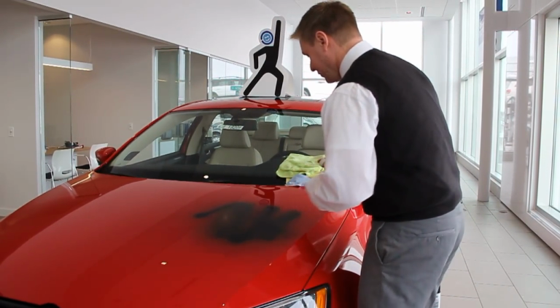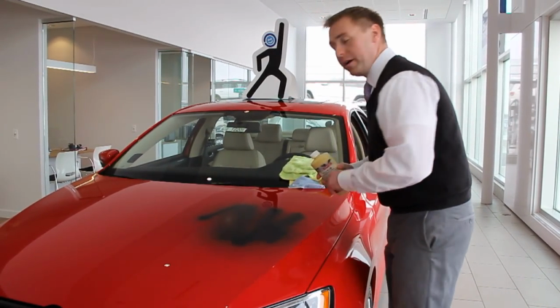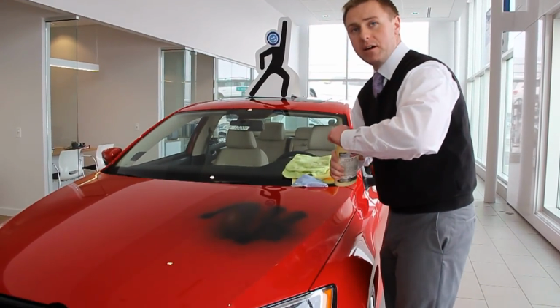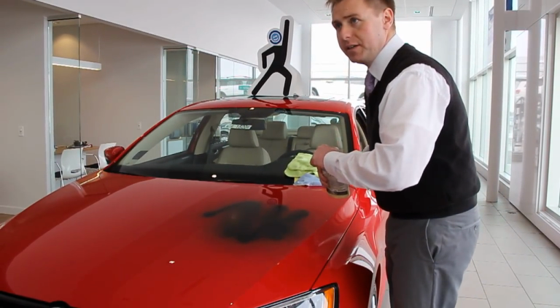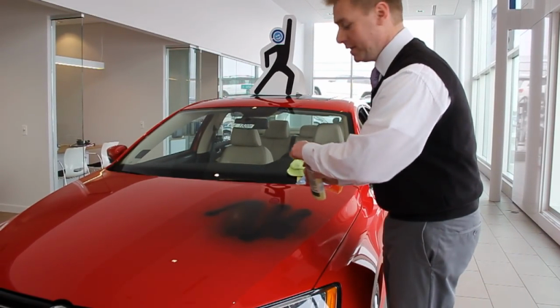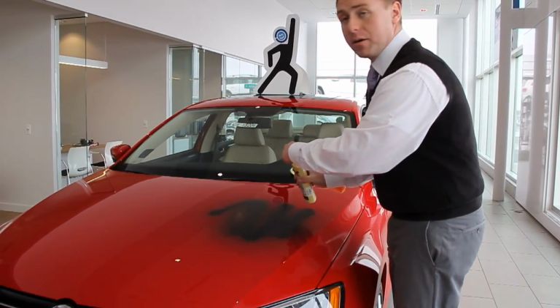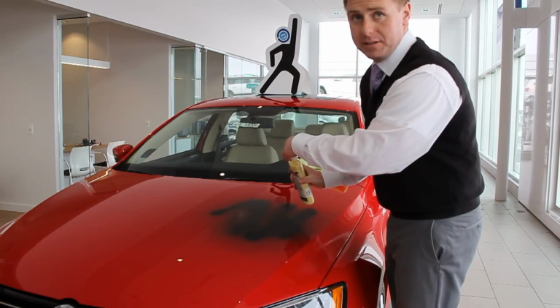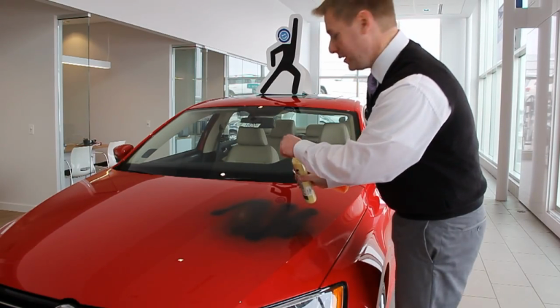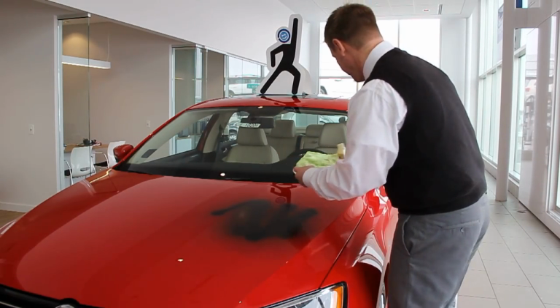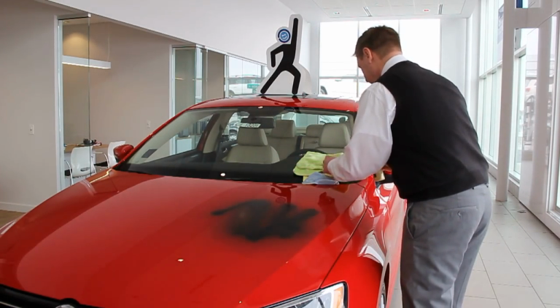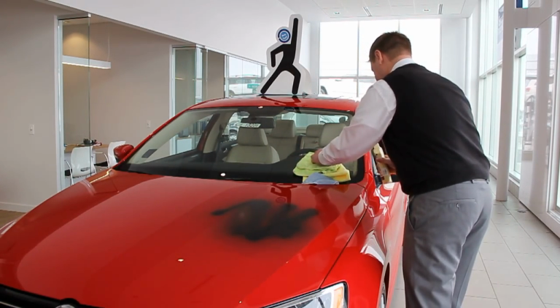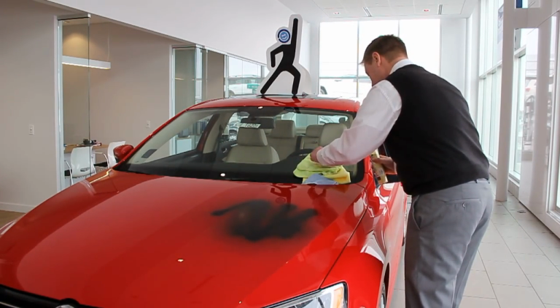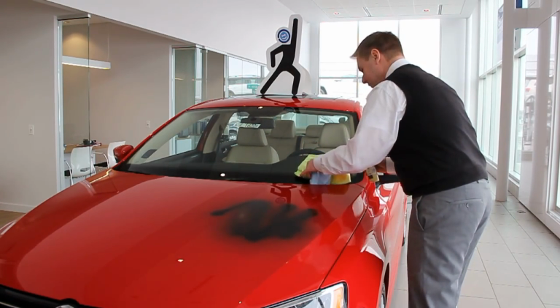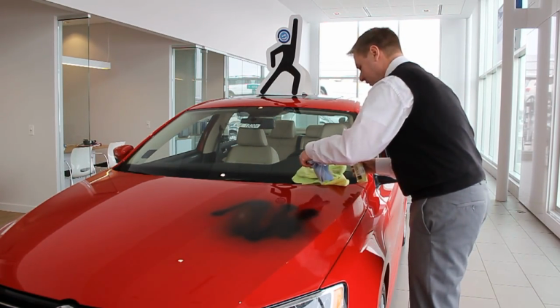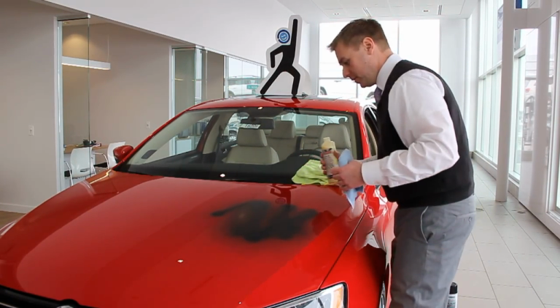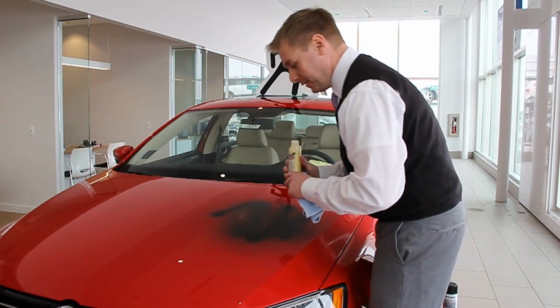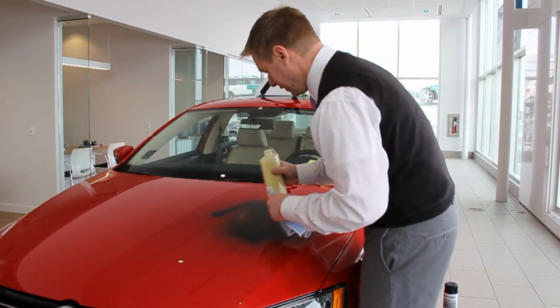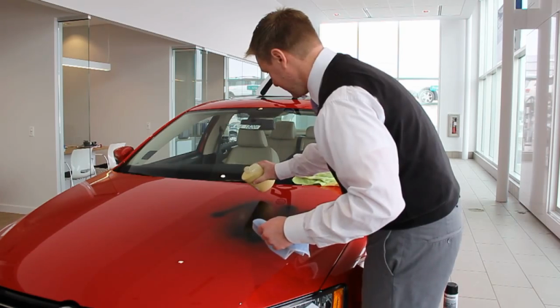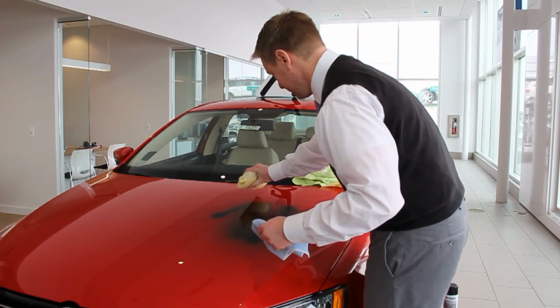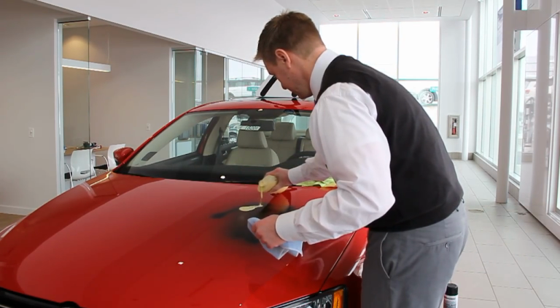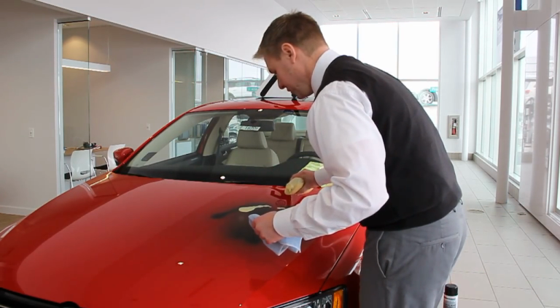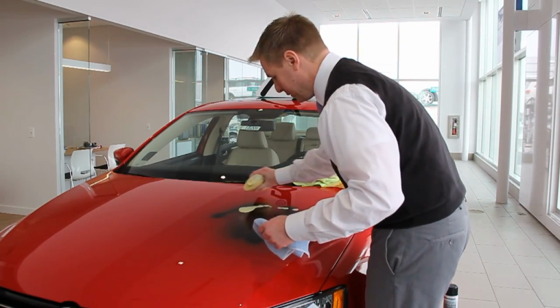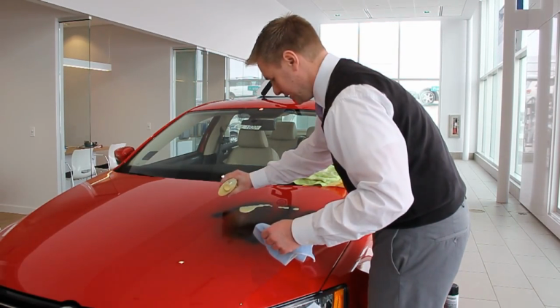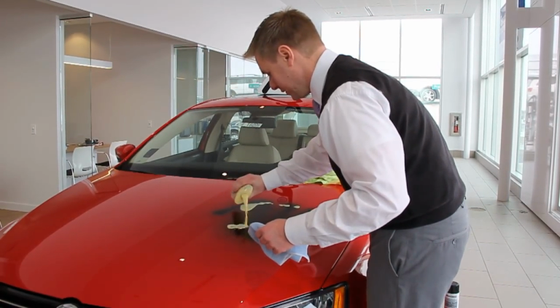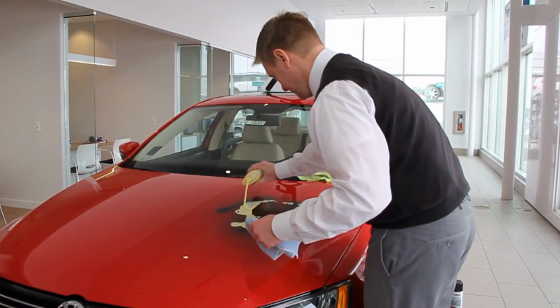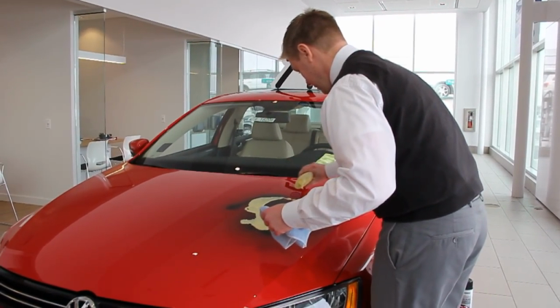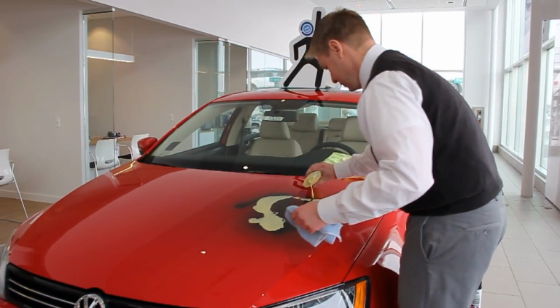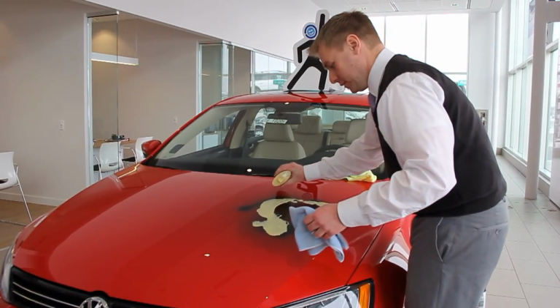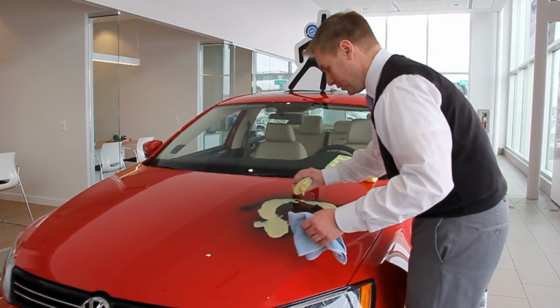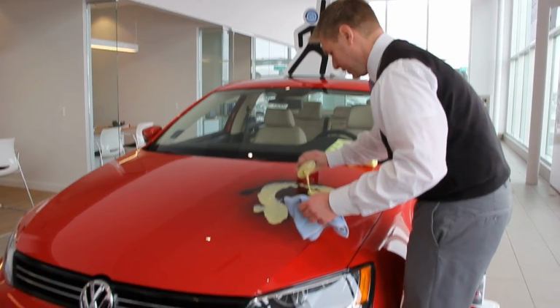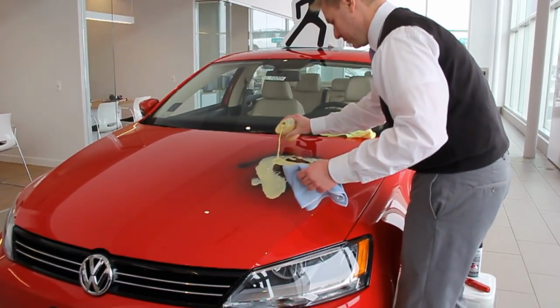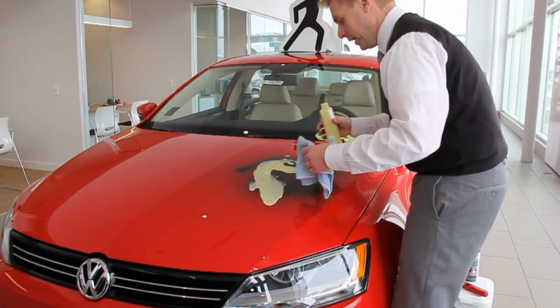Now I'm going to go ahead and wipe that off. We're going to use some of the Auto Armor Paint Surface Cleaner, and that's just going to lift this right off the top because we've already protected the surface. We'll use a liberal amount here.